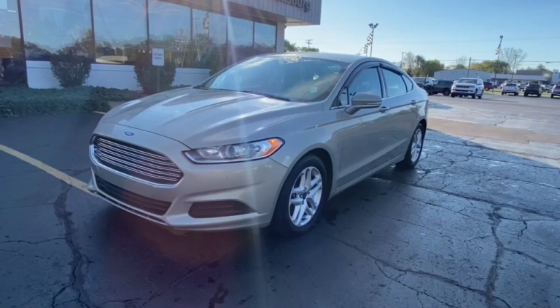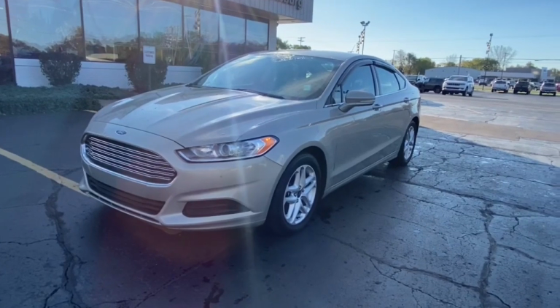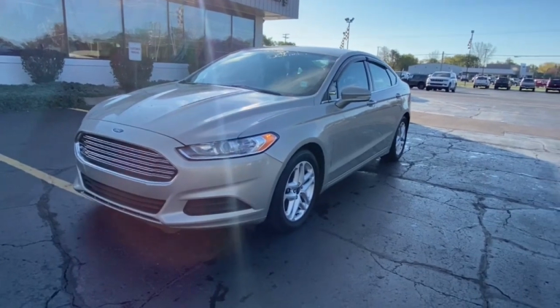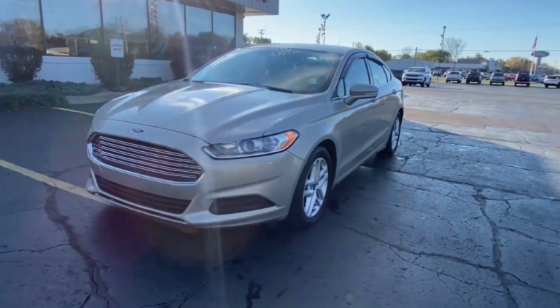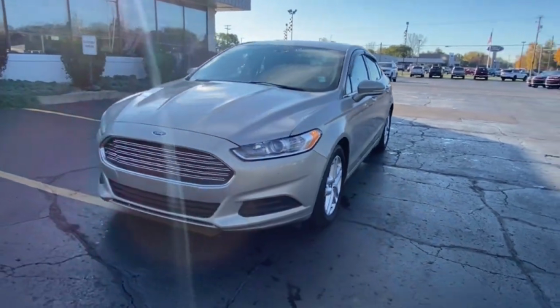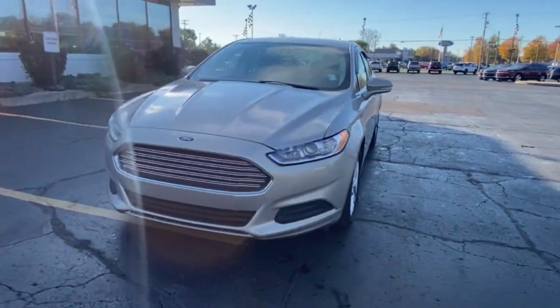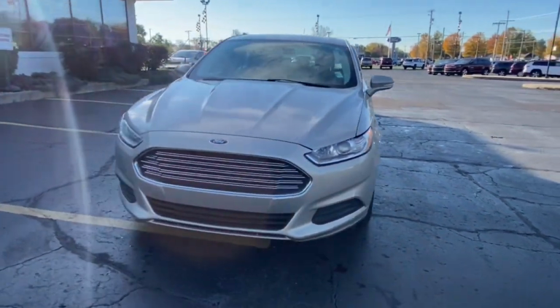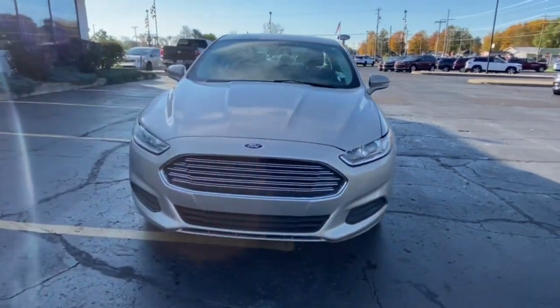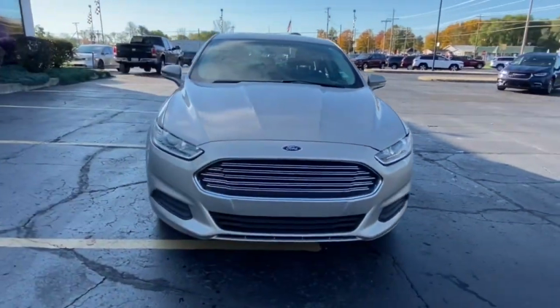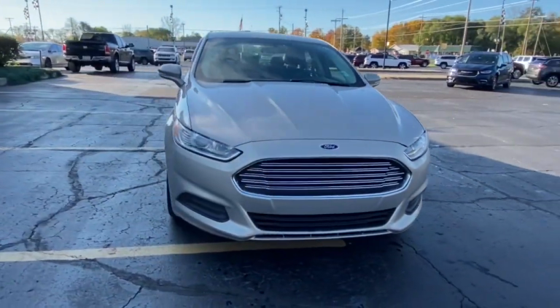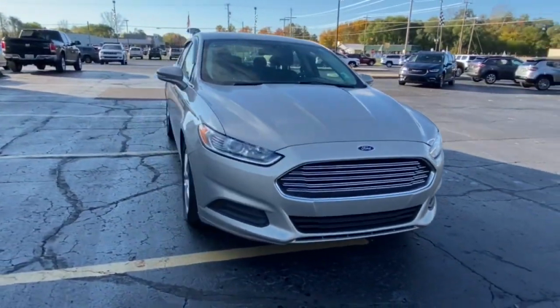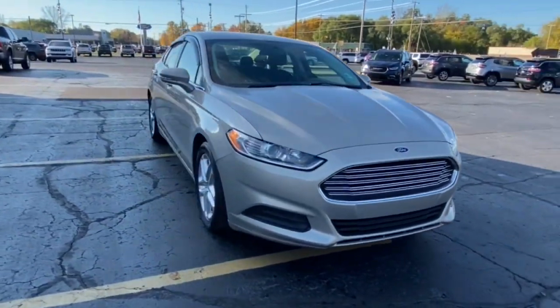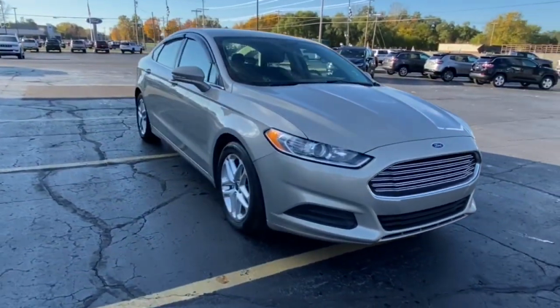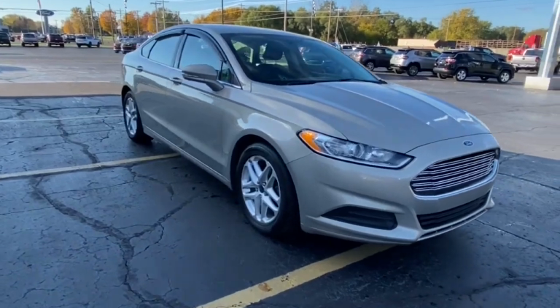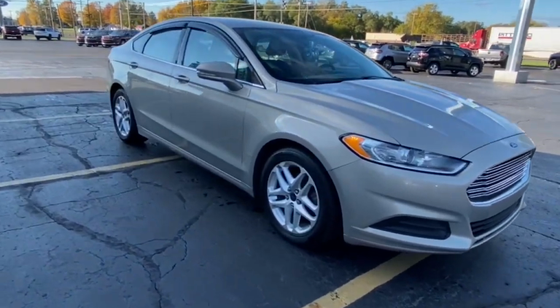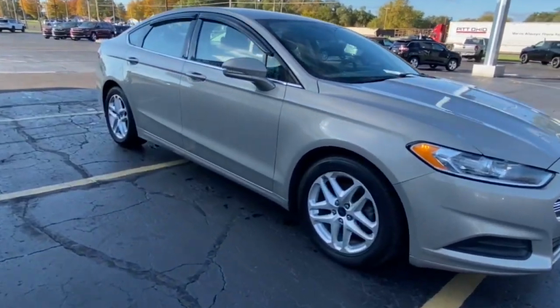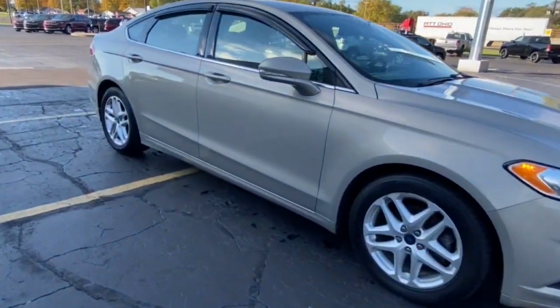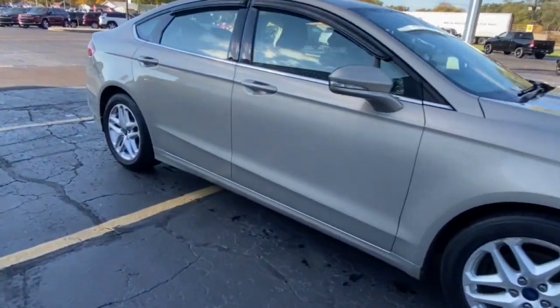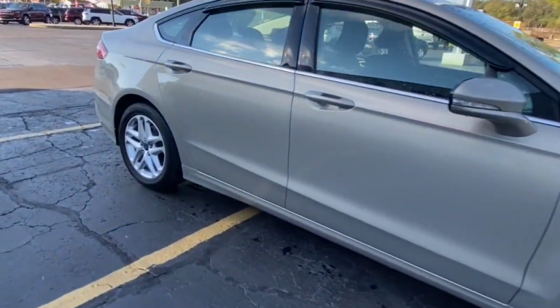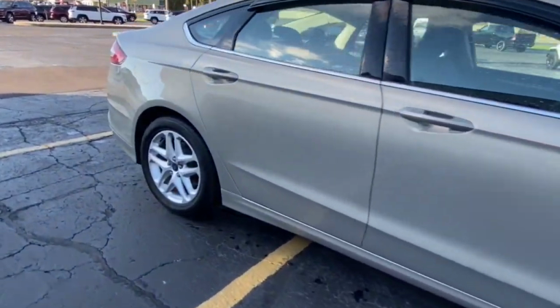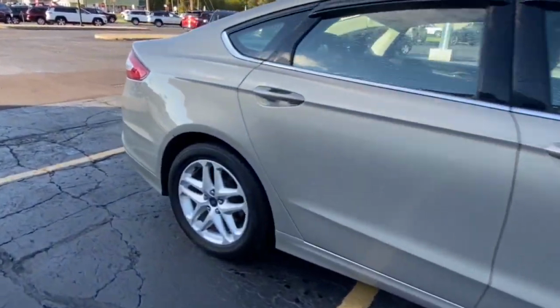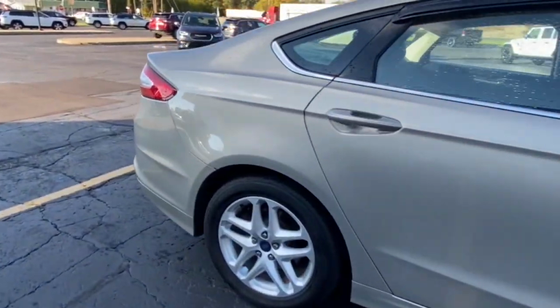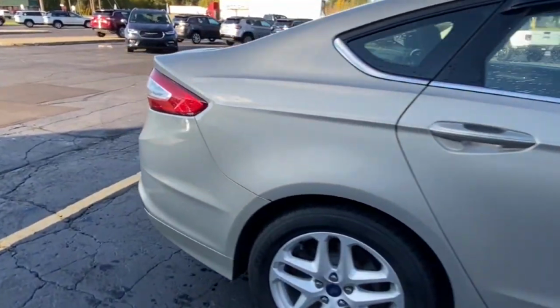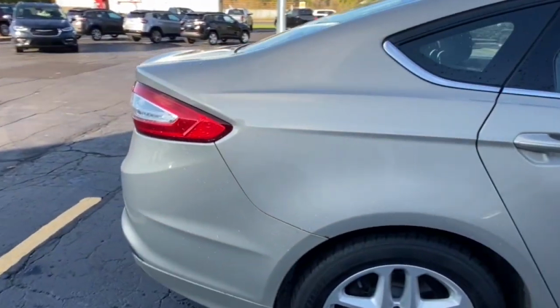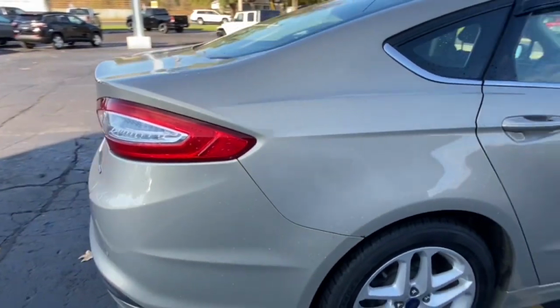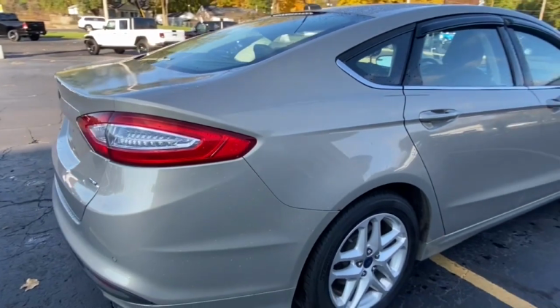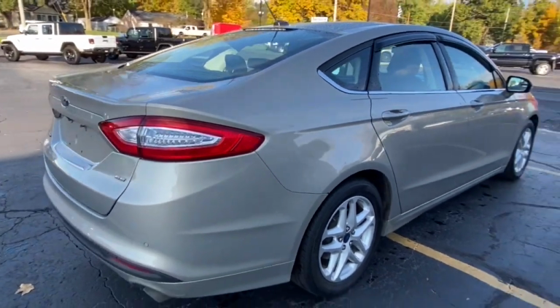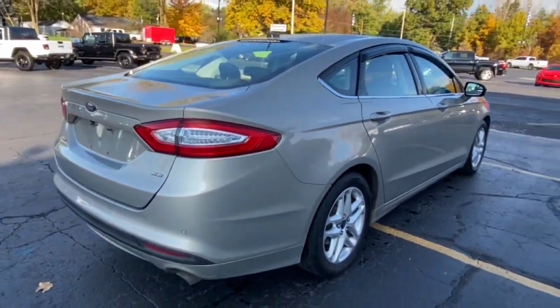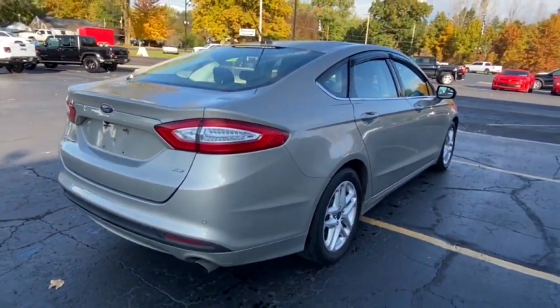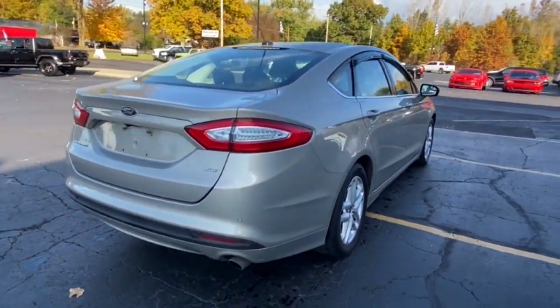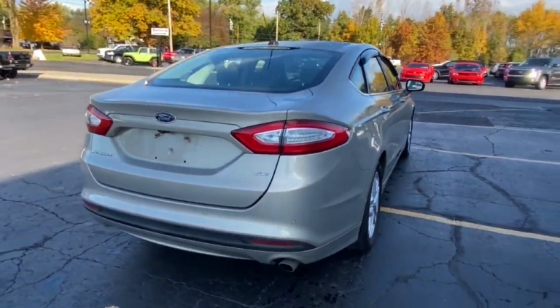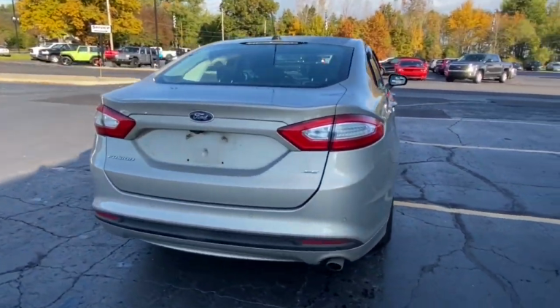Check out this 2016 Ford Fusion. This vehicle is an outstanding buy with fewer than 150,000 miles on the odometer. Take a closer look at this comfortable, stylish Fusion.